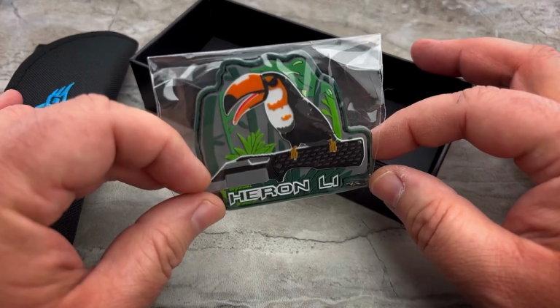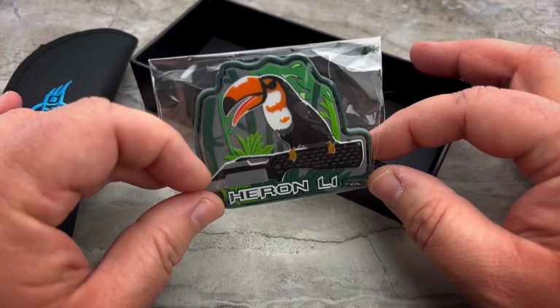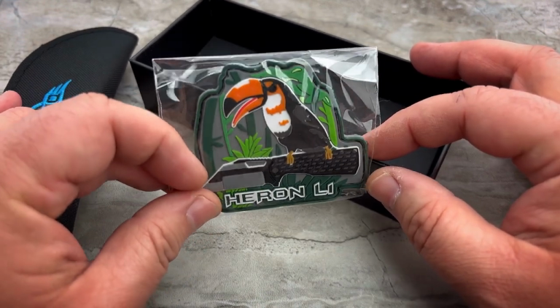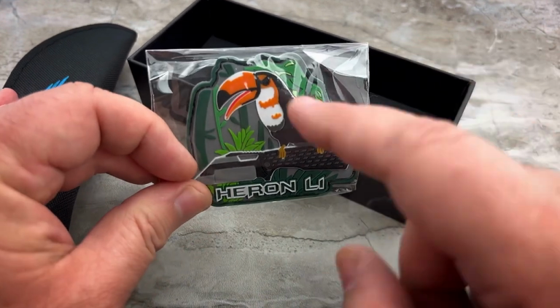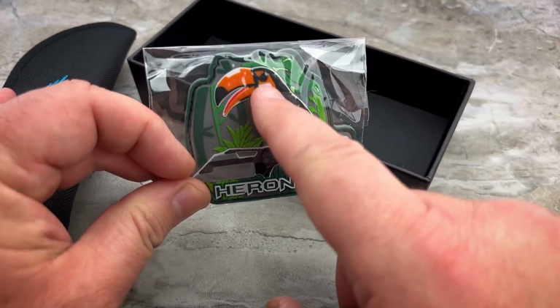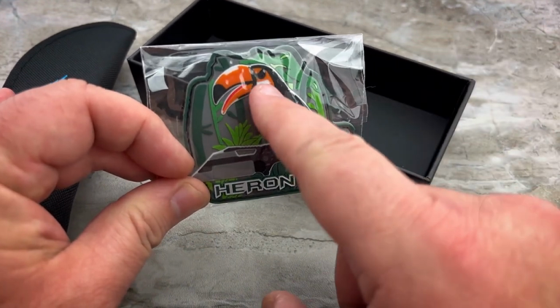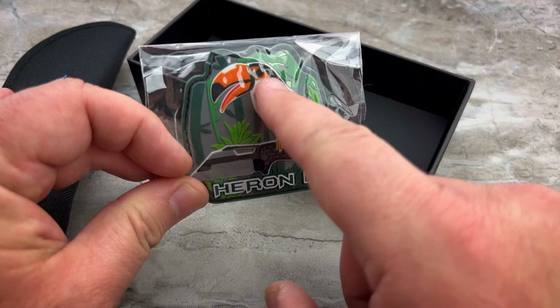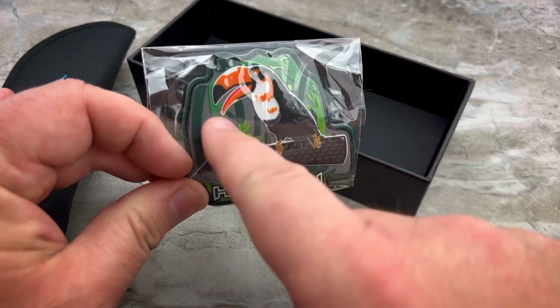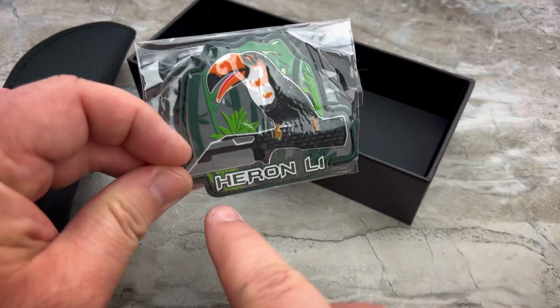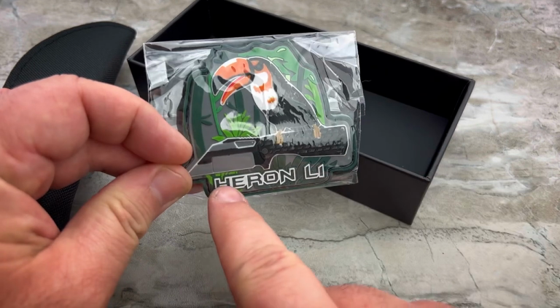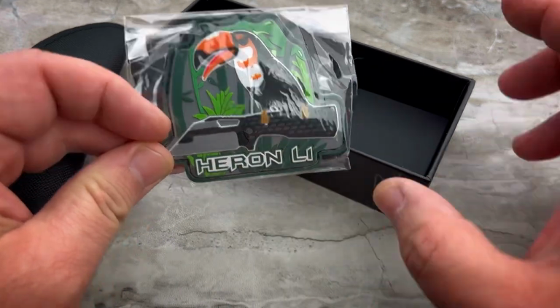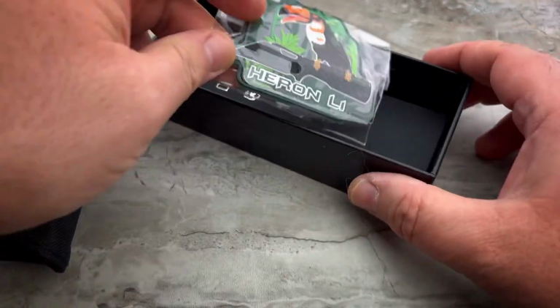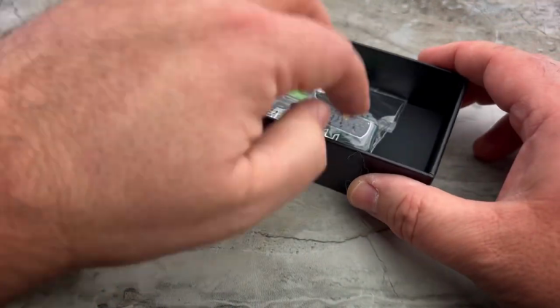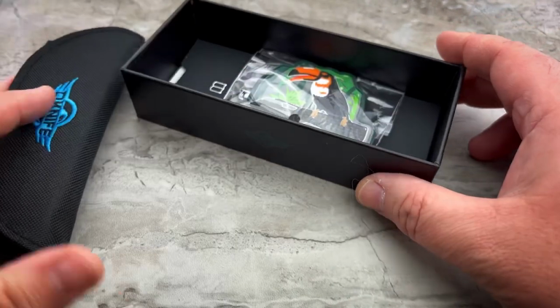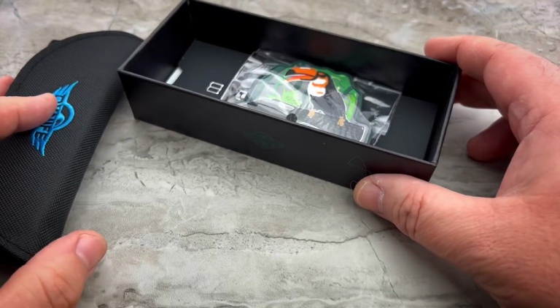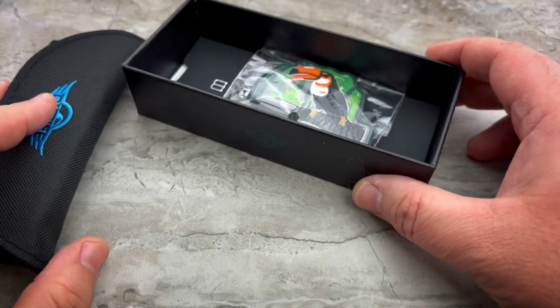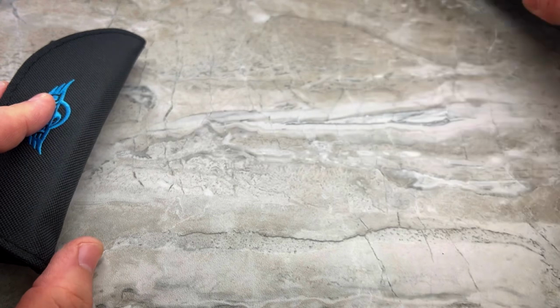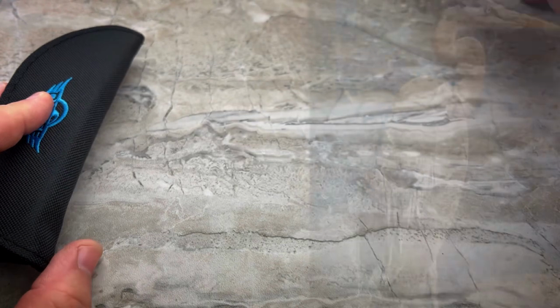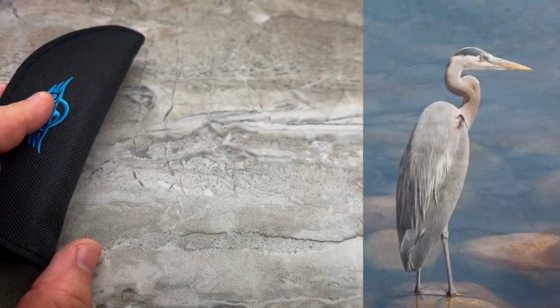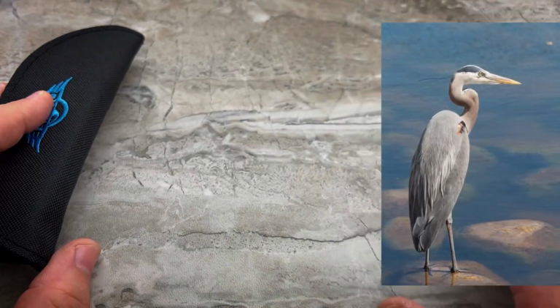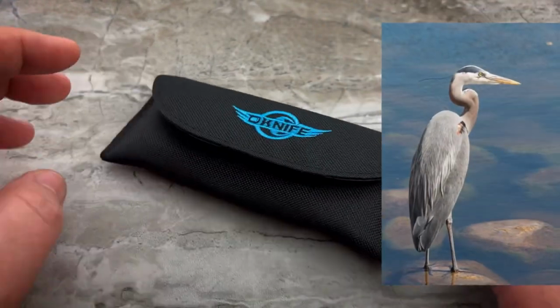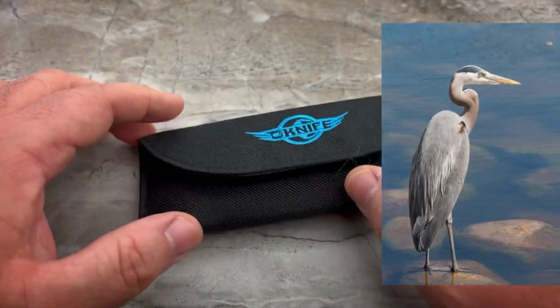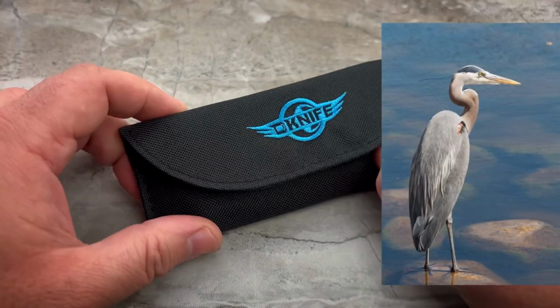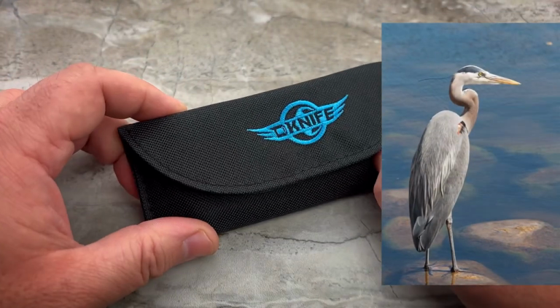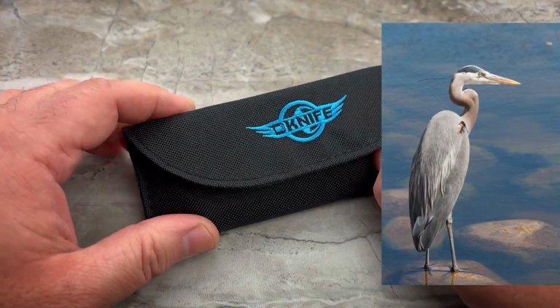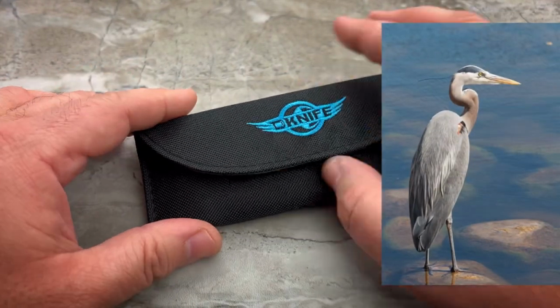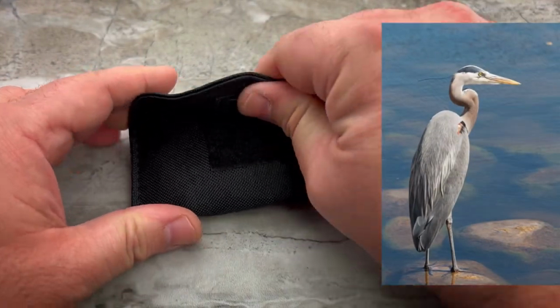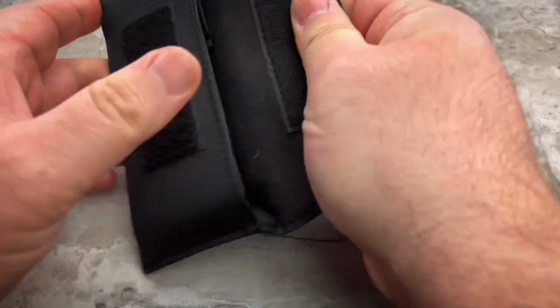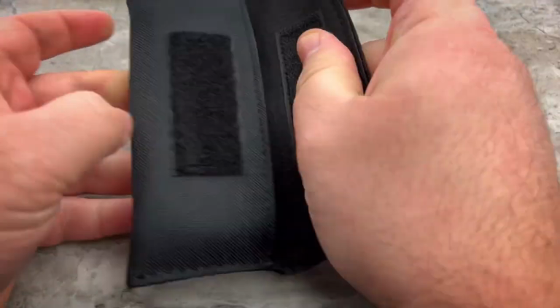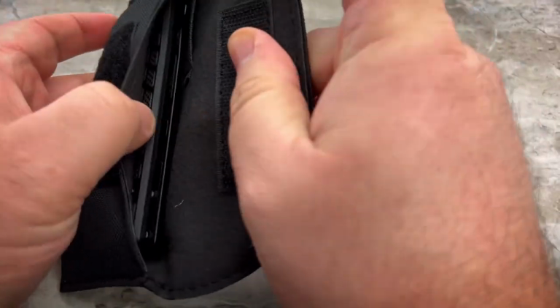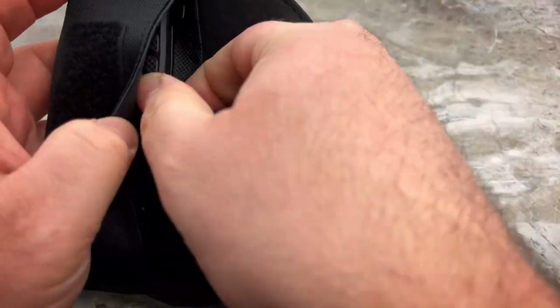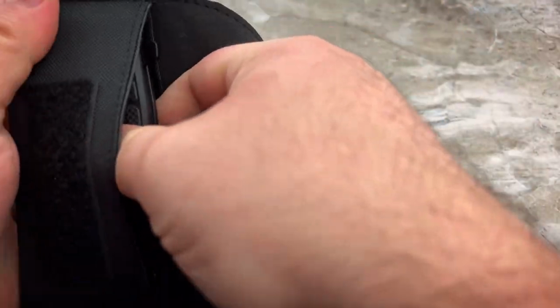I don't know why they have a toucan to represent a heron. For those that don't know what a heron is, I'll put a picture up somewhere on the screen so that you have an opportunity to see what a heron actually looks like.